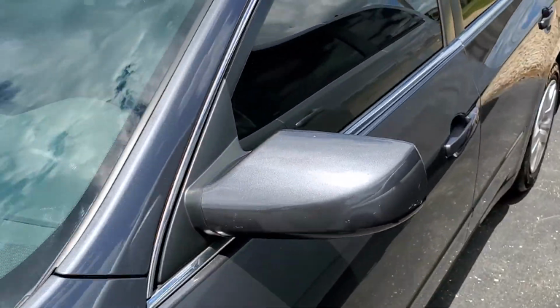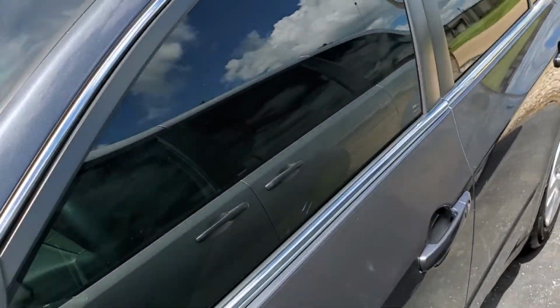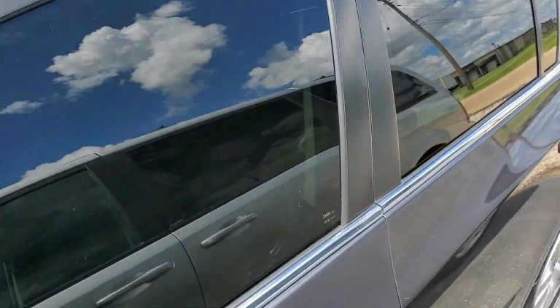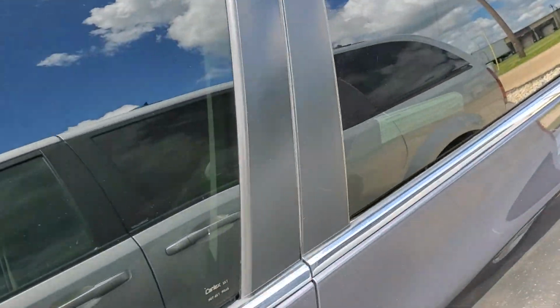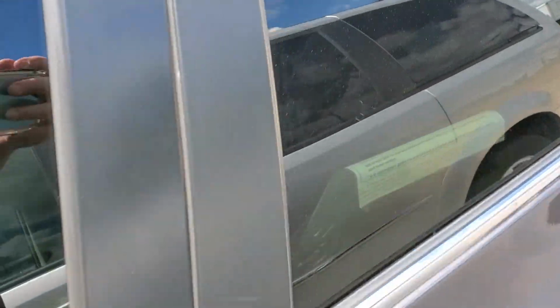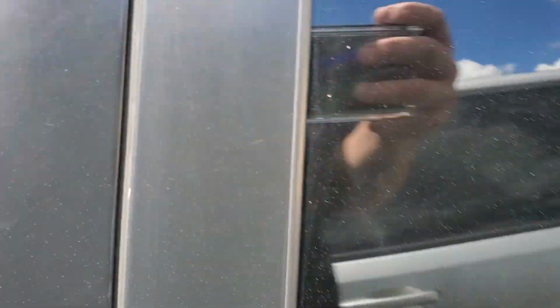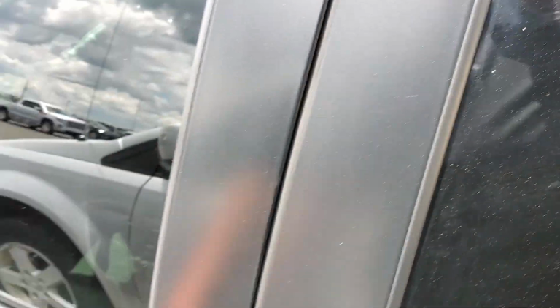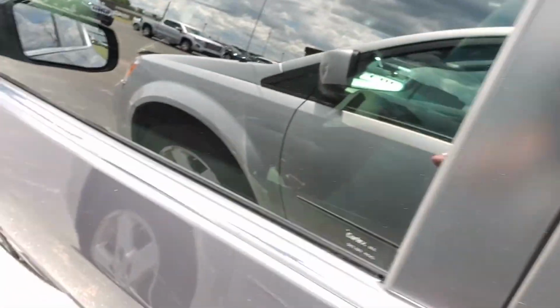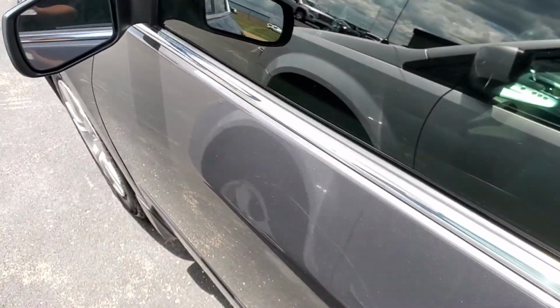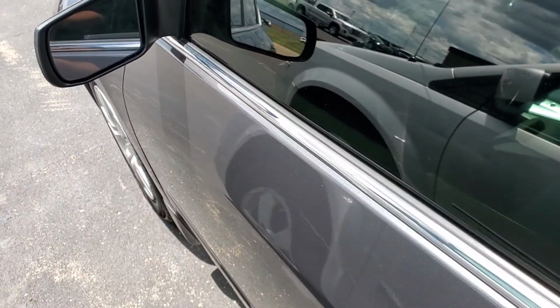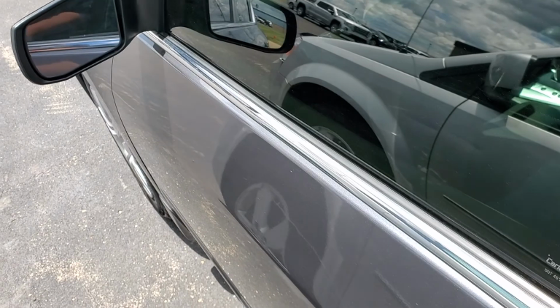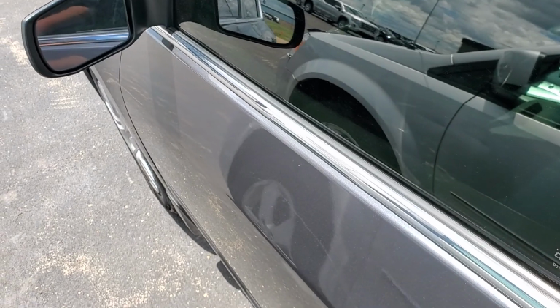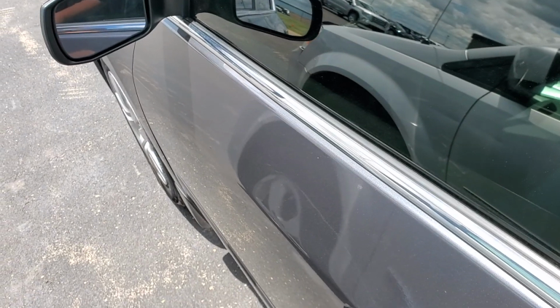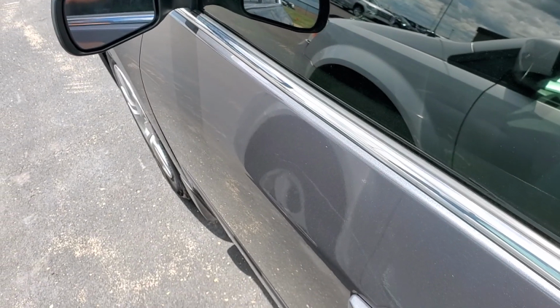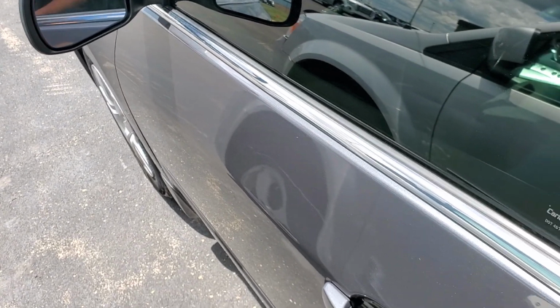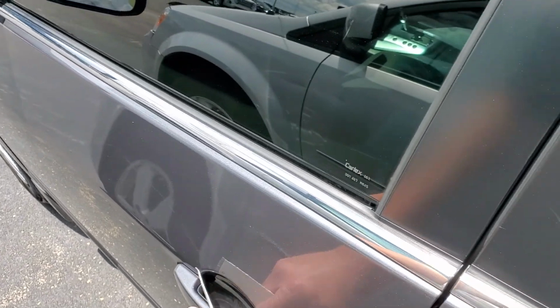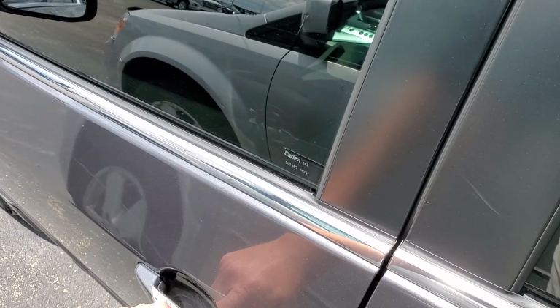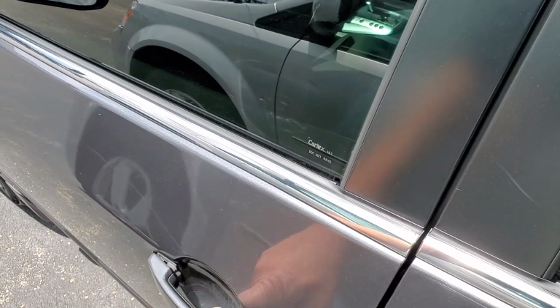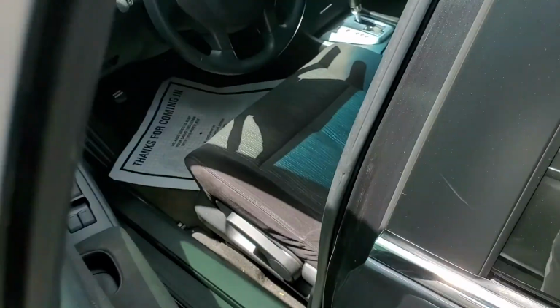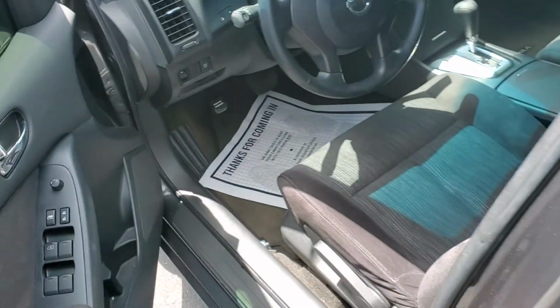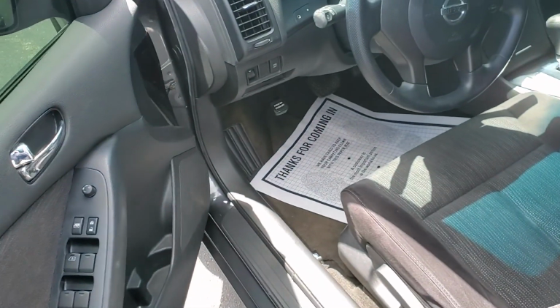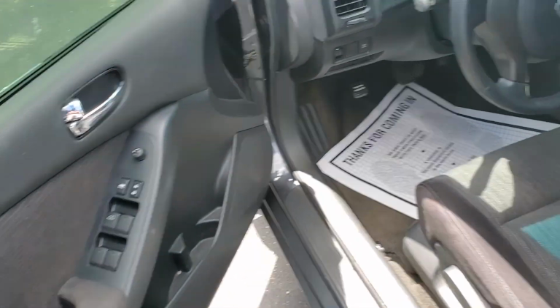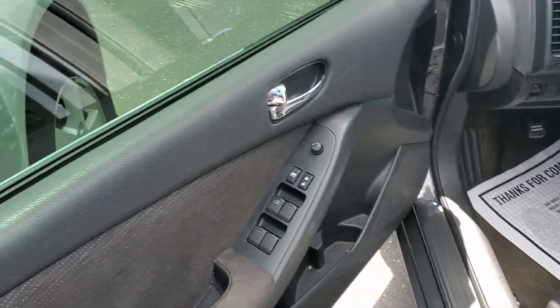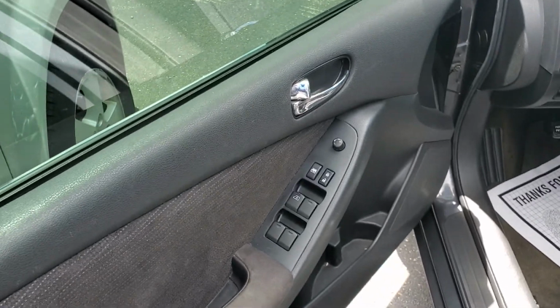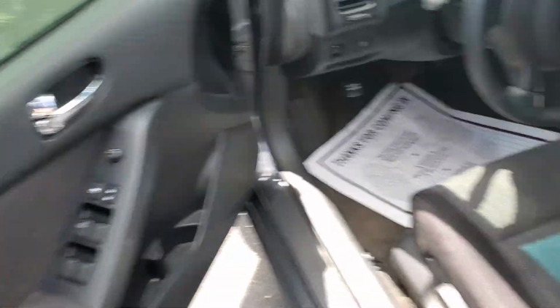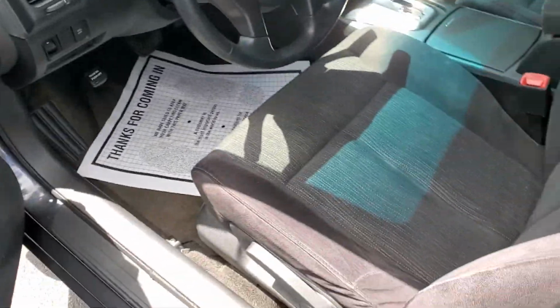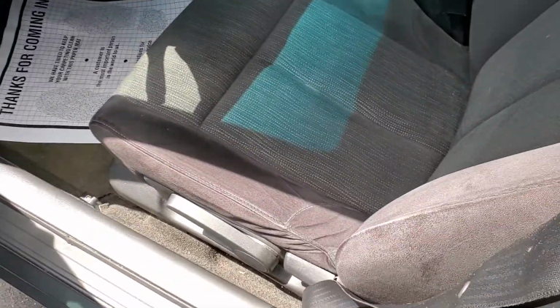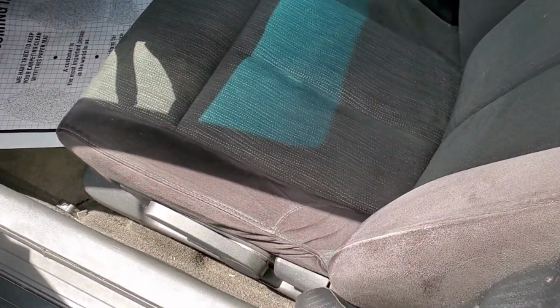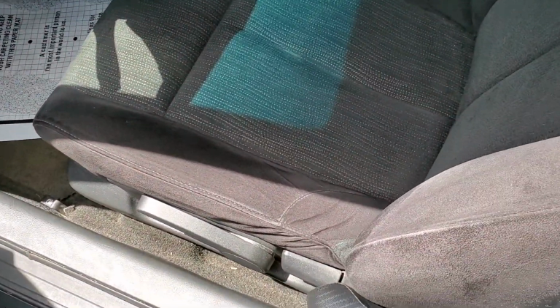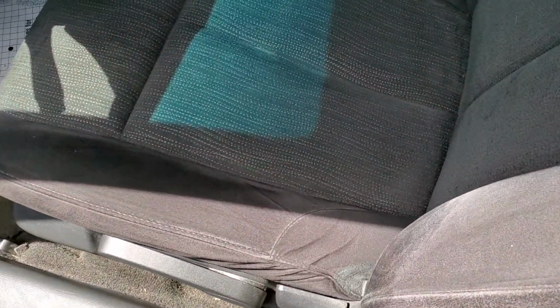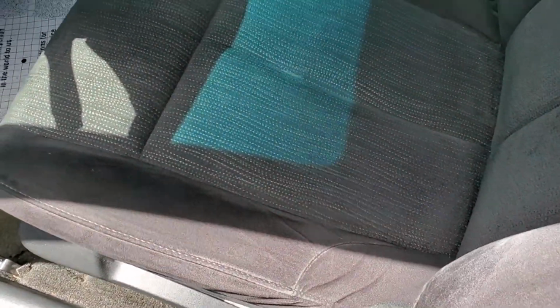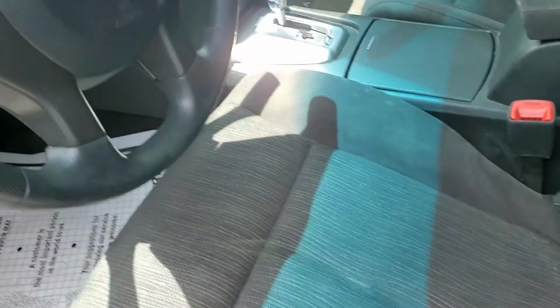Let's open her up — she's nice and clean inside. Well, it would help if I unlock the car. Push button, there we go. It does not smell like a smoker.